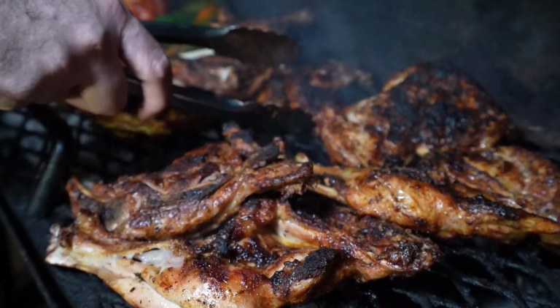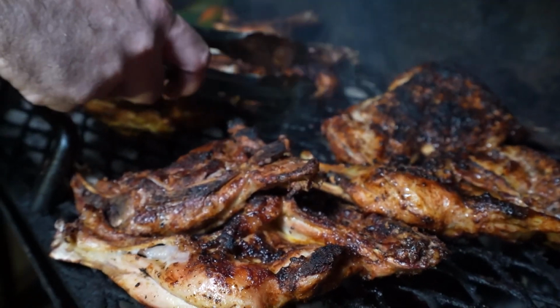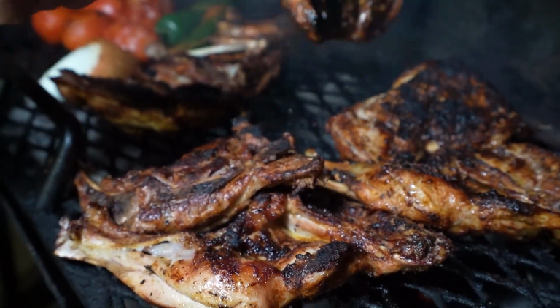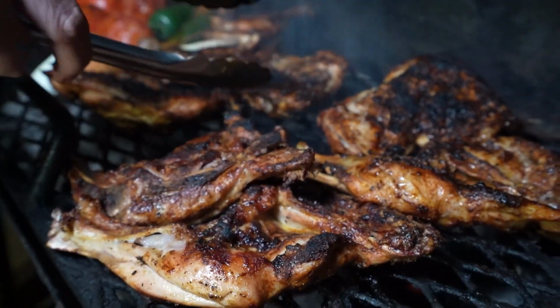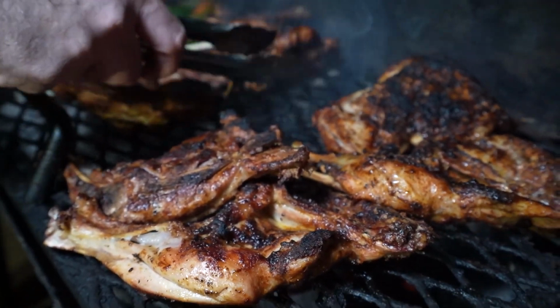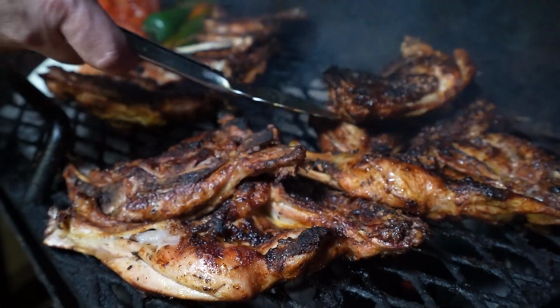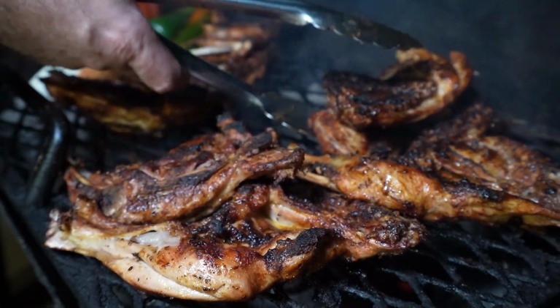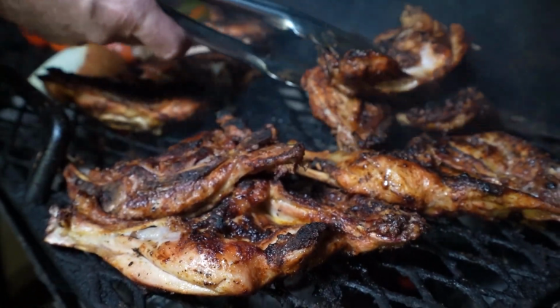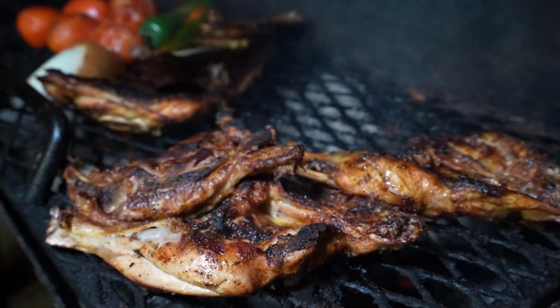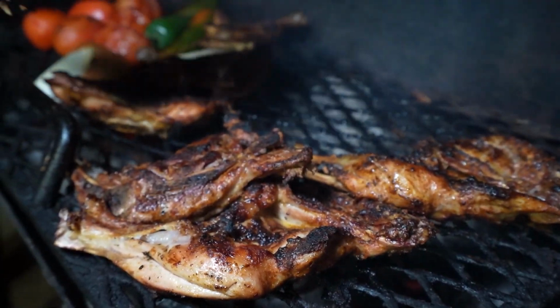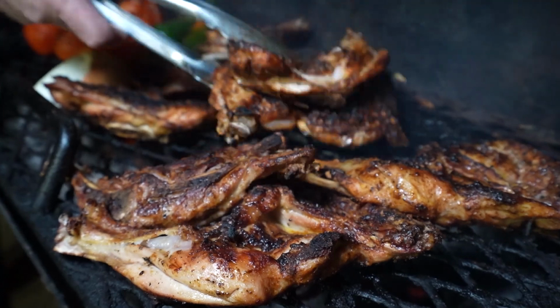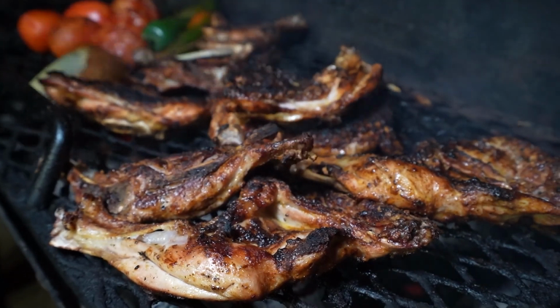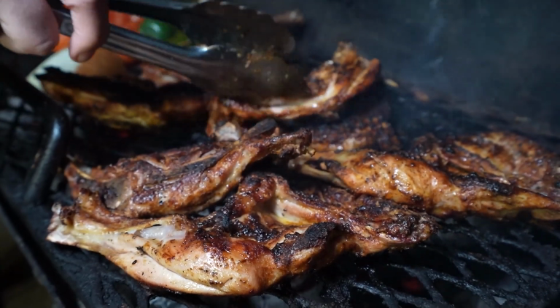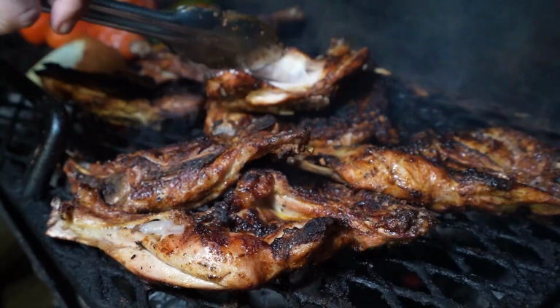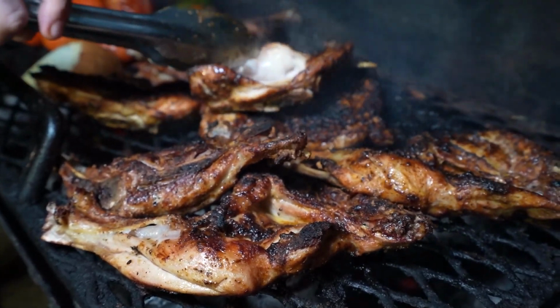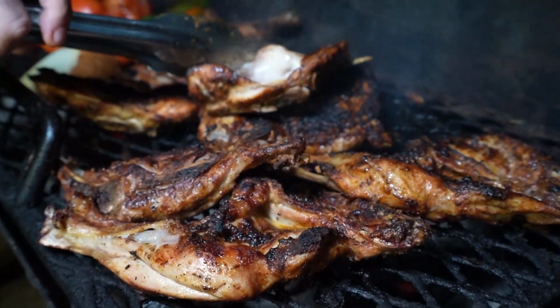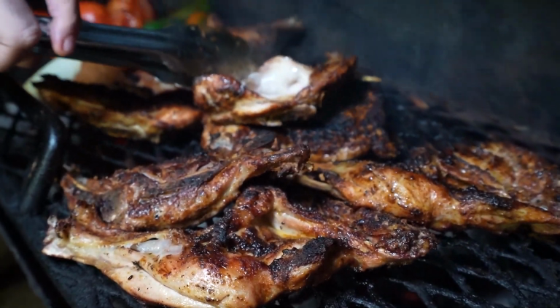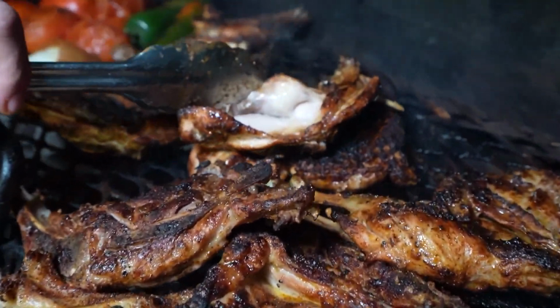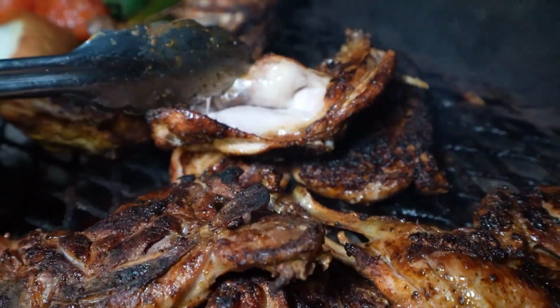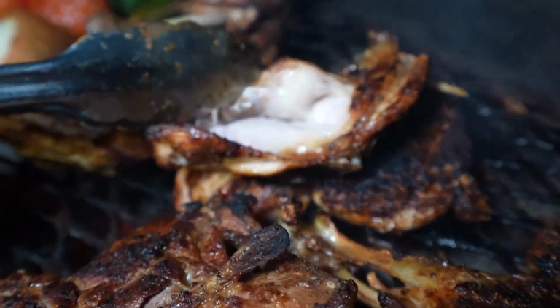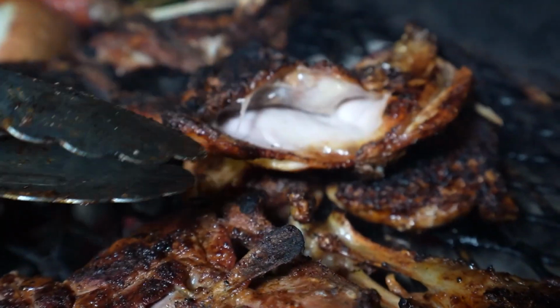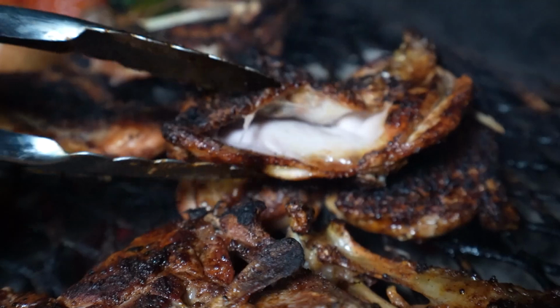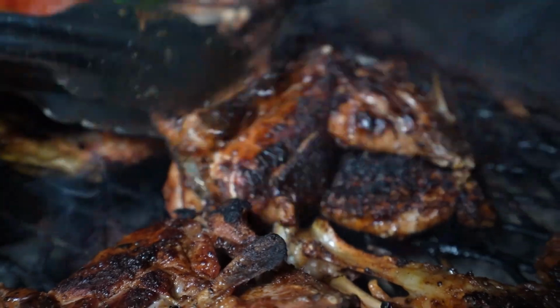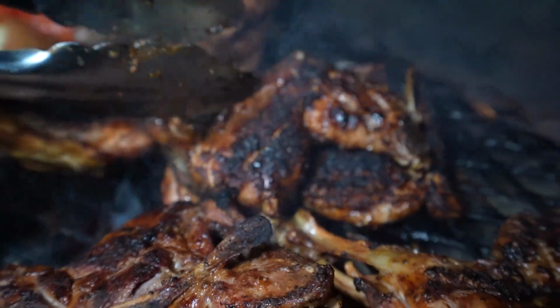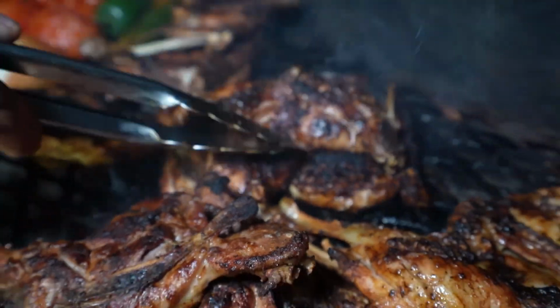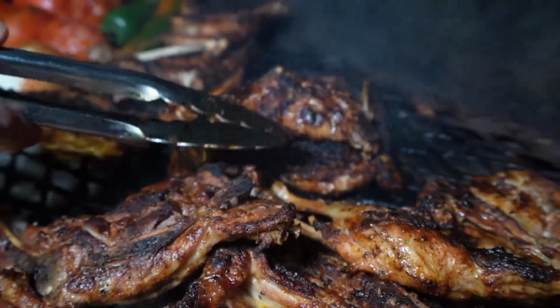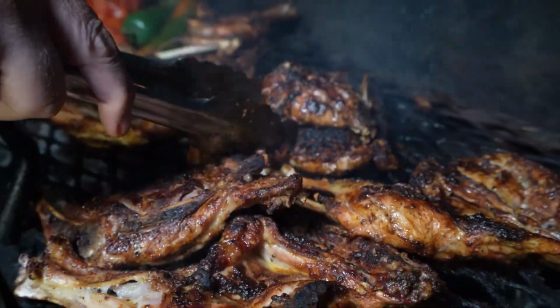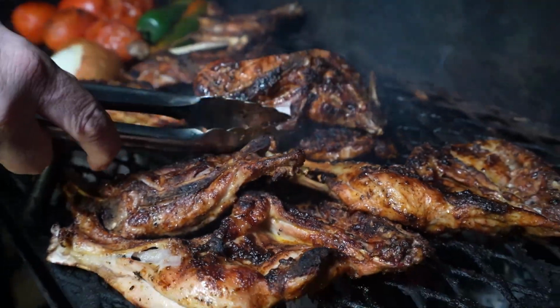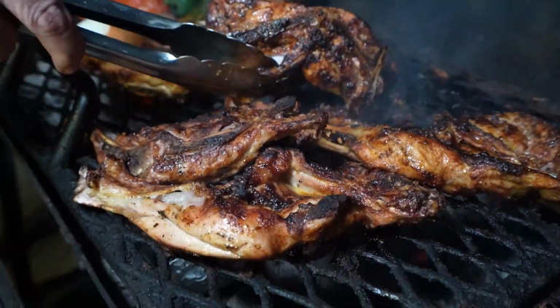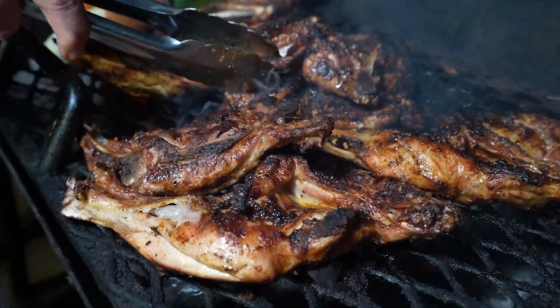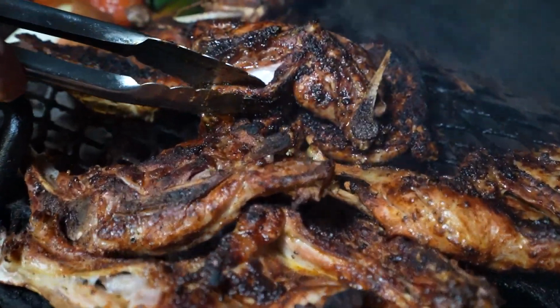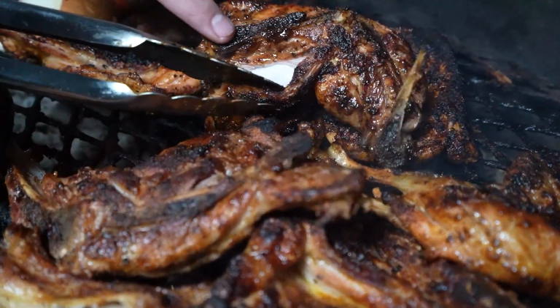Mira nada más qué chulada, qué chulada de color, el colorcito del pollito que está saliendo con el puro sazonador que tenemos aquí. Este pollito ya está. Mira nada más qué chulada.